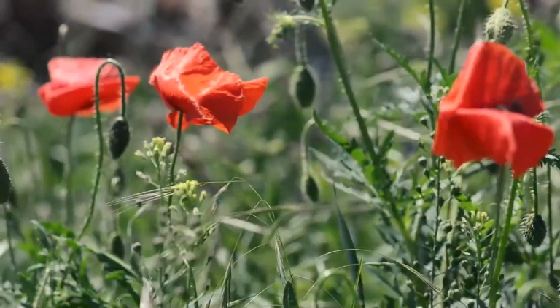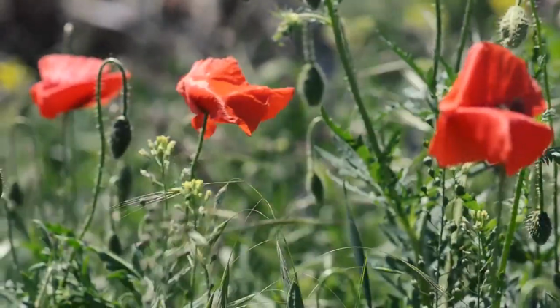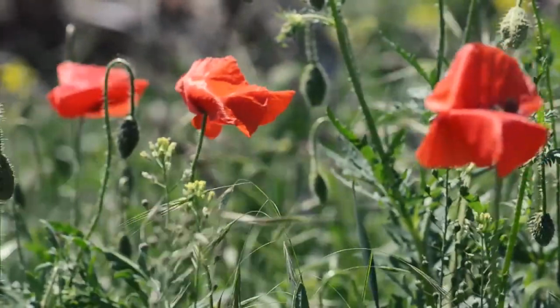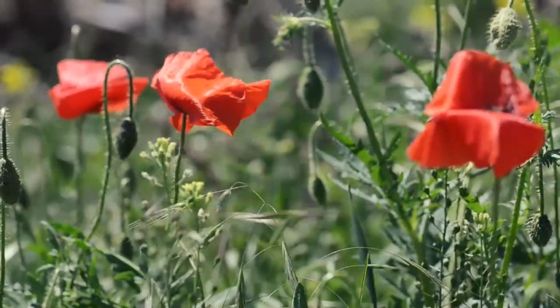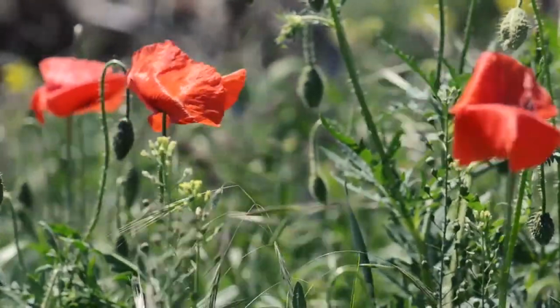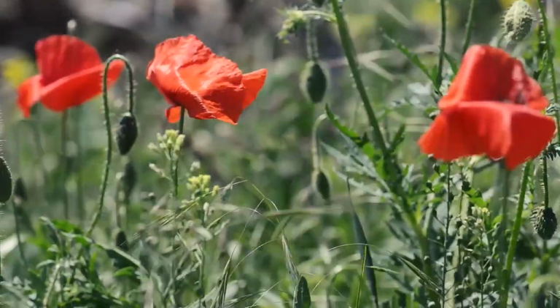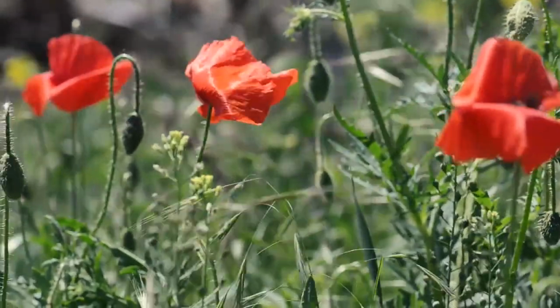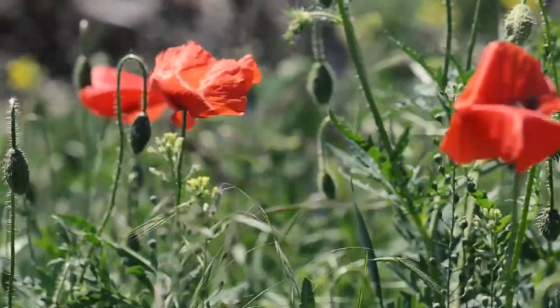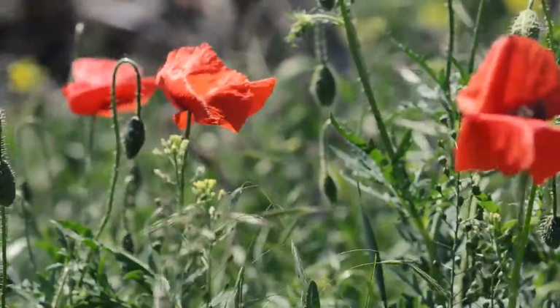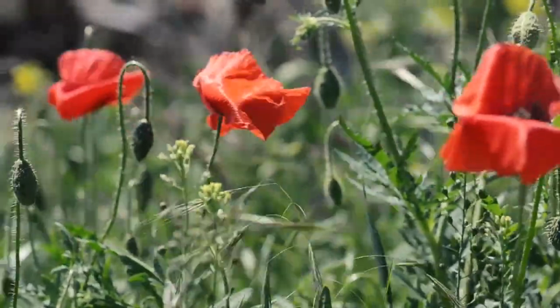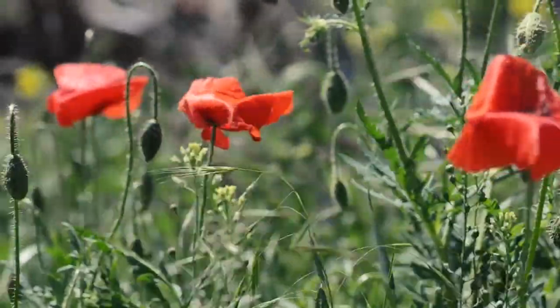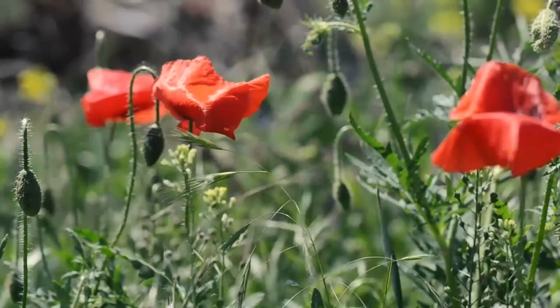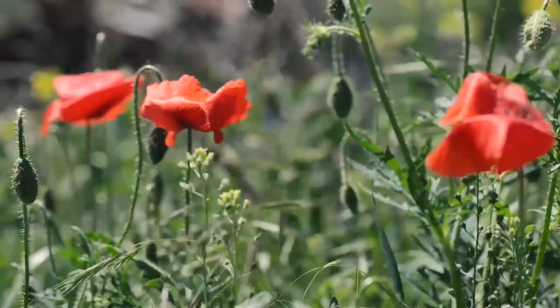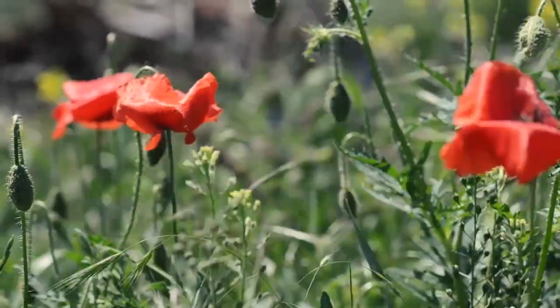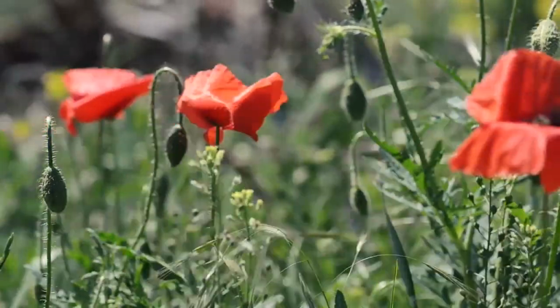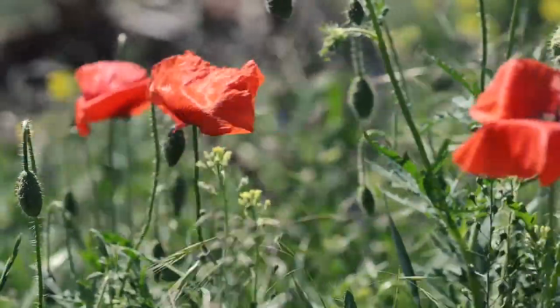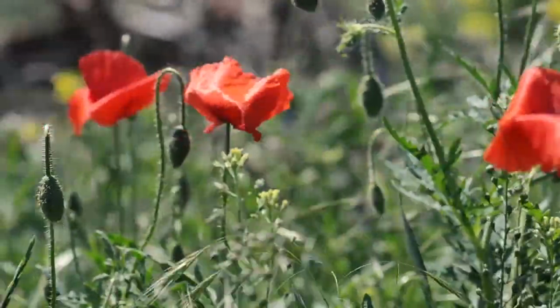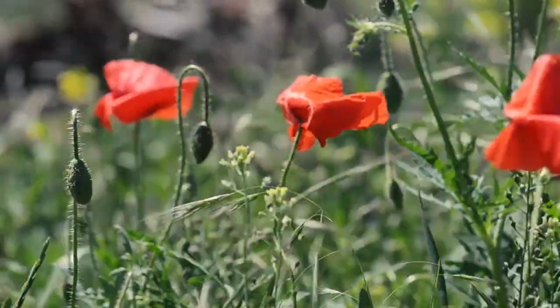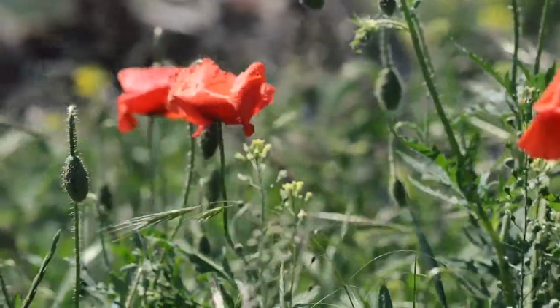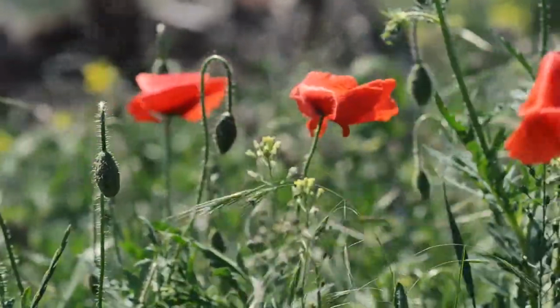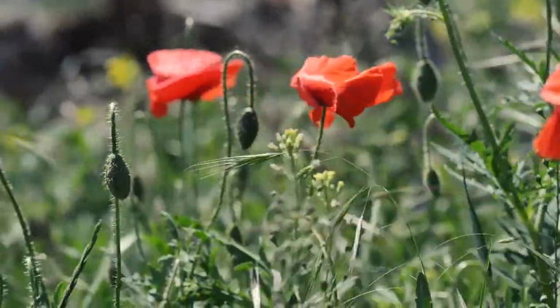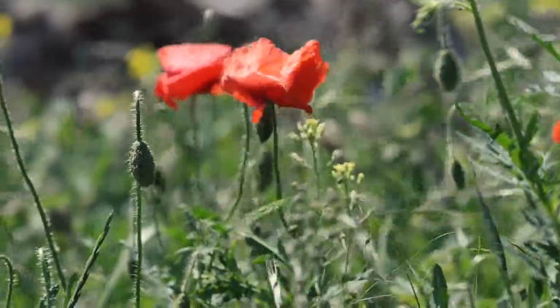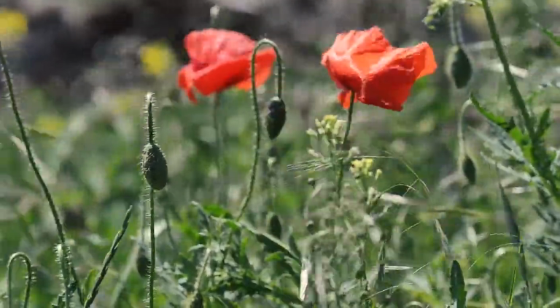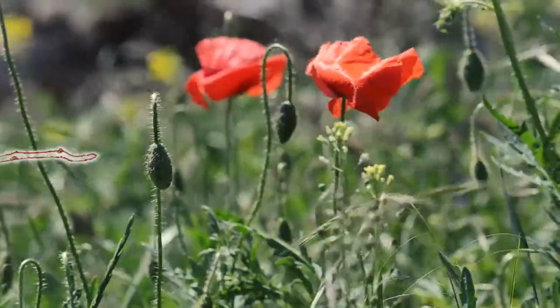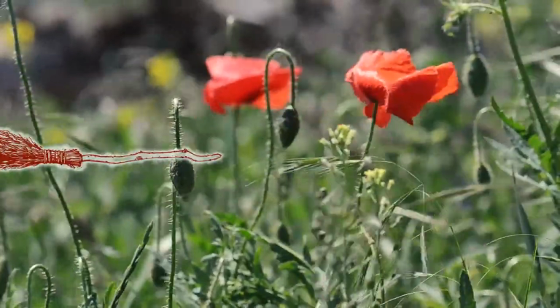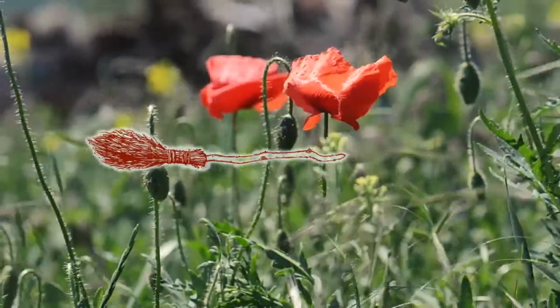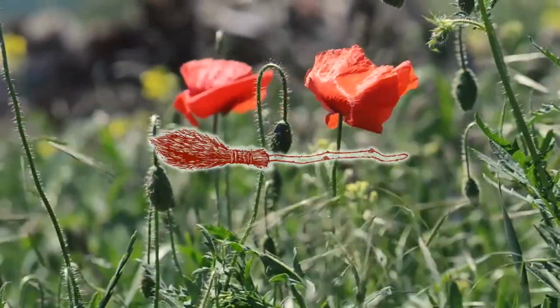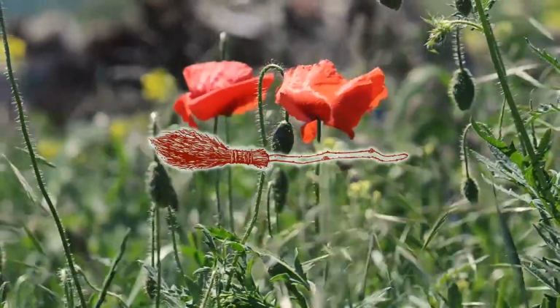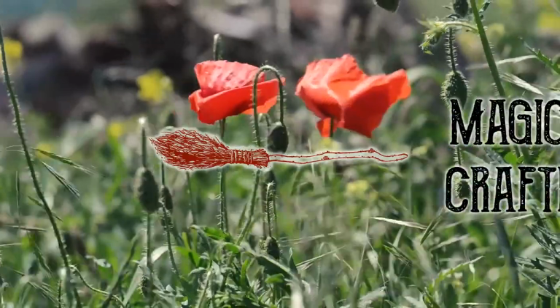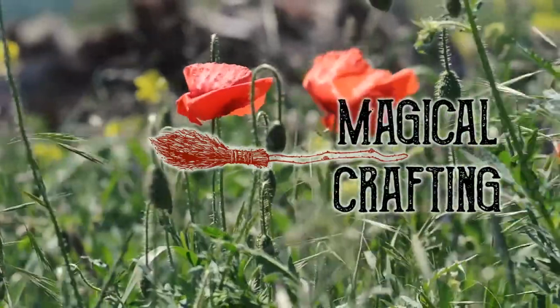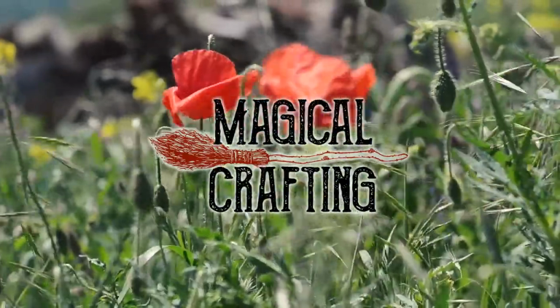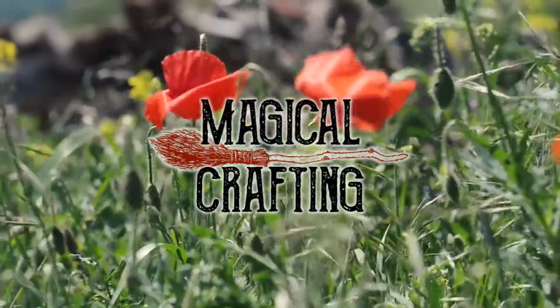Hello my darlings and welcome. In this video I create a shrine to the Greek goddess Persephone. Let's do some magical crafting.